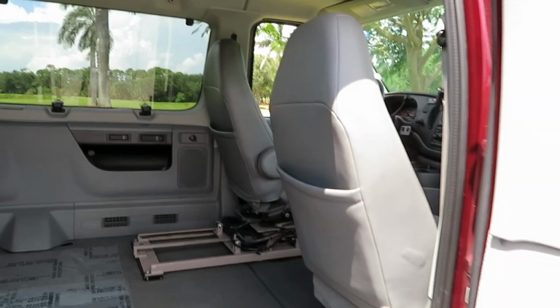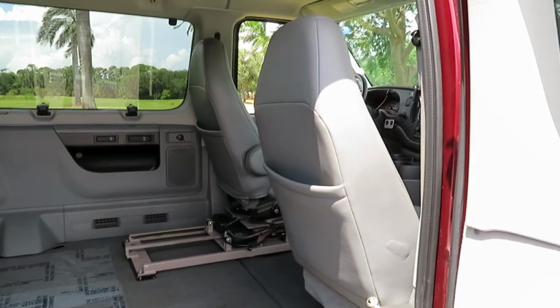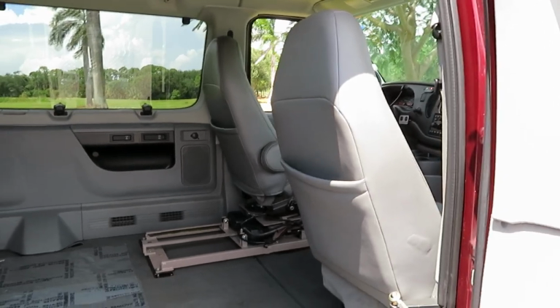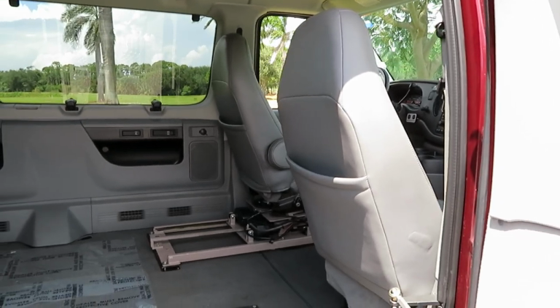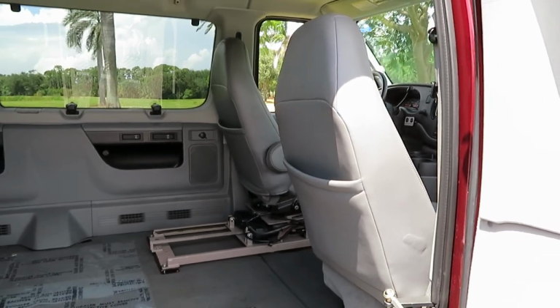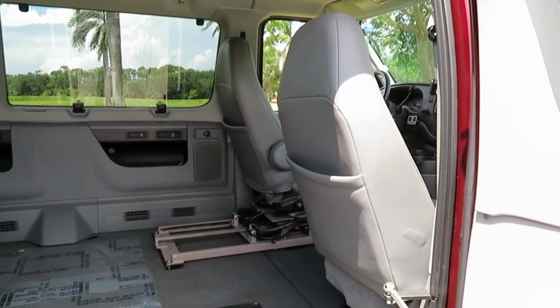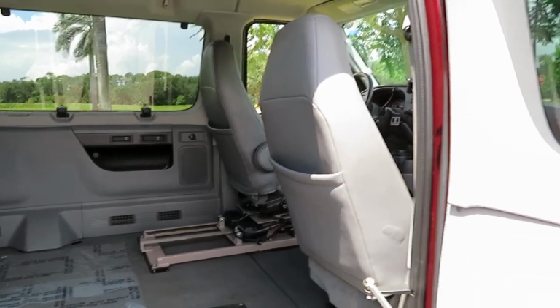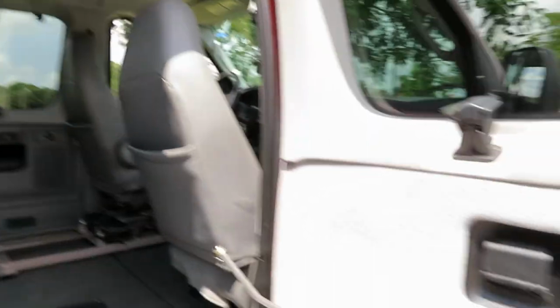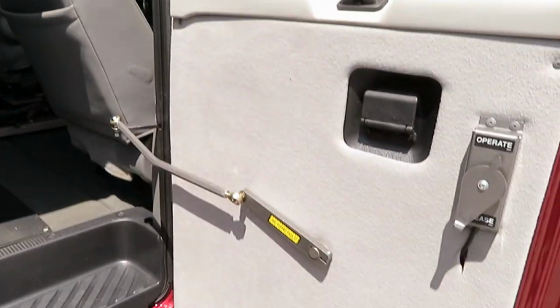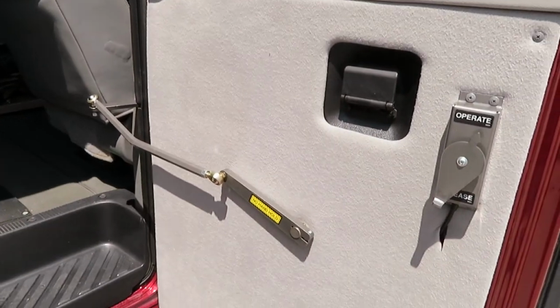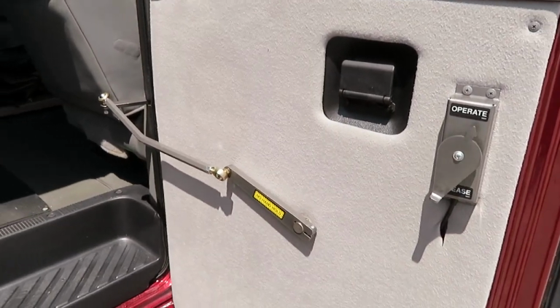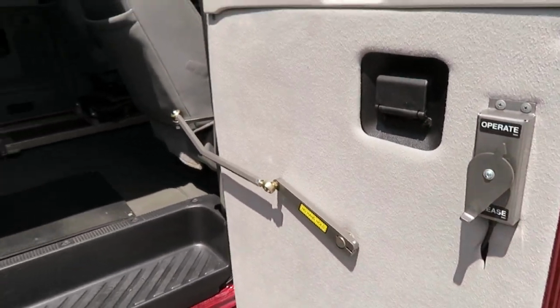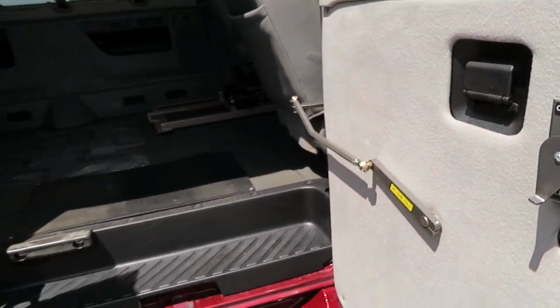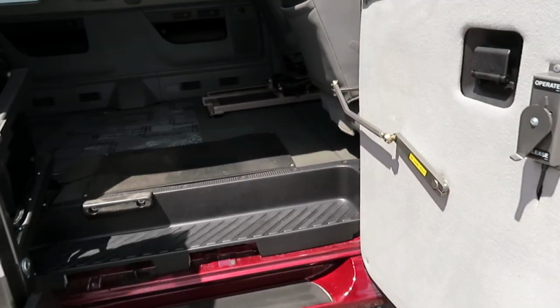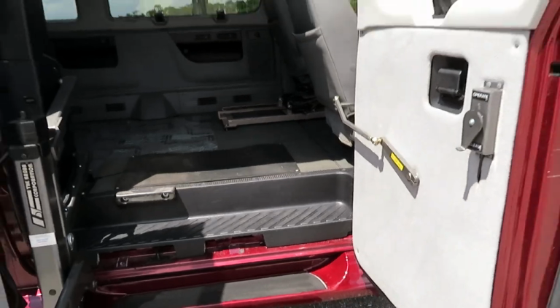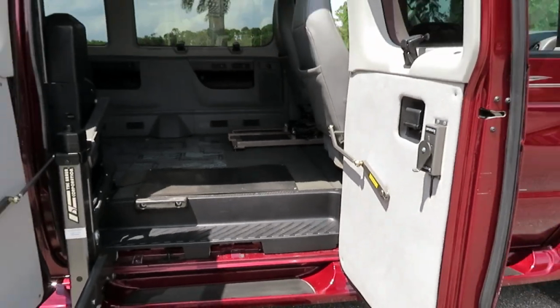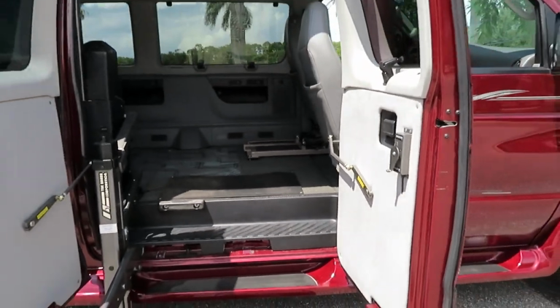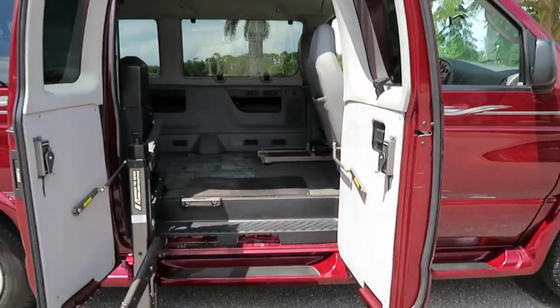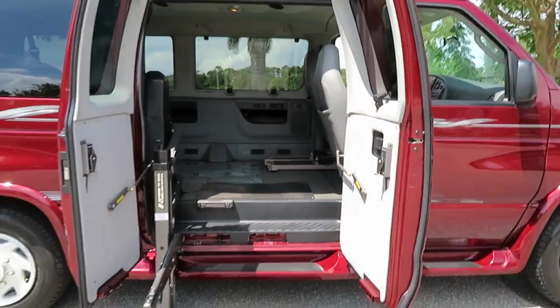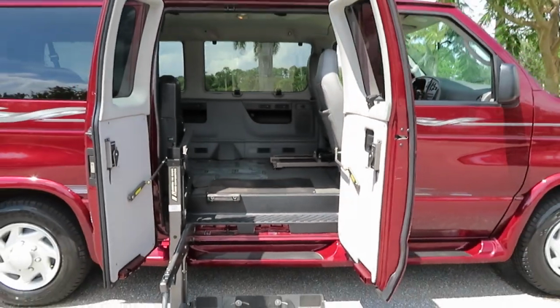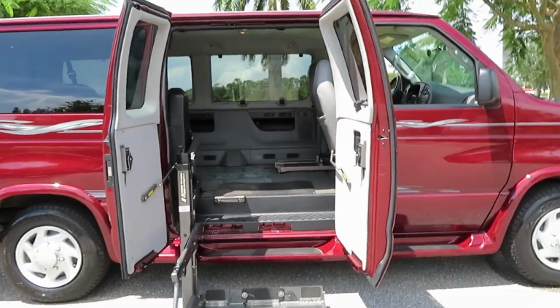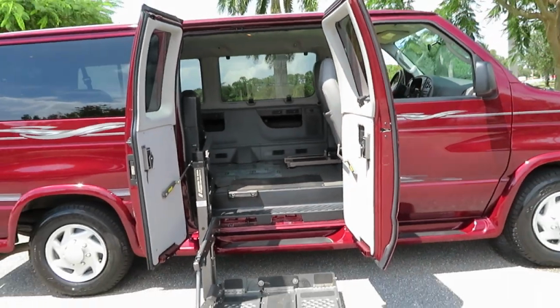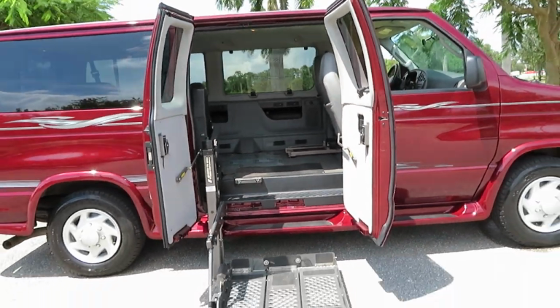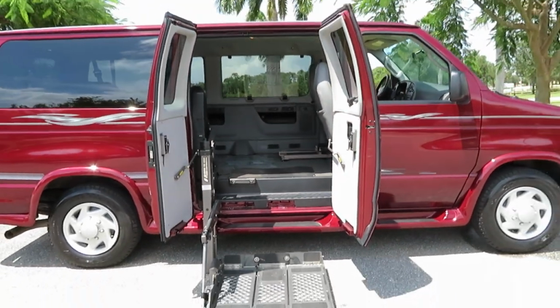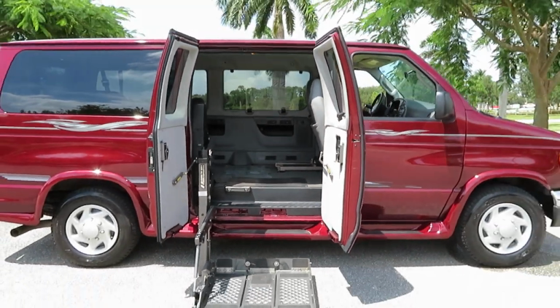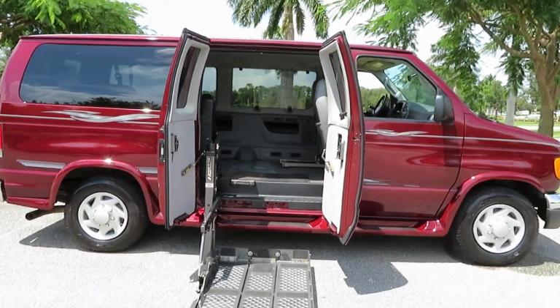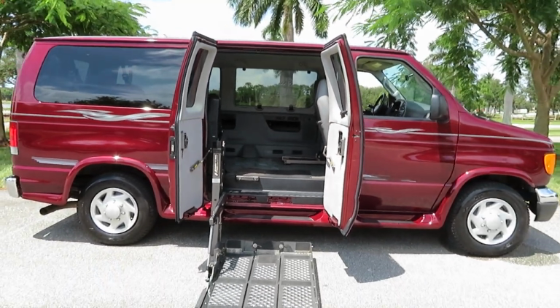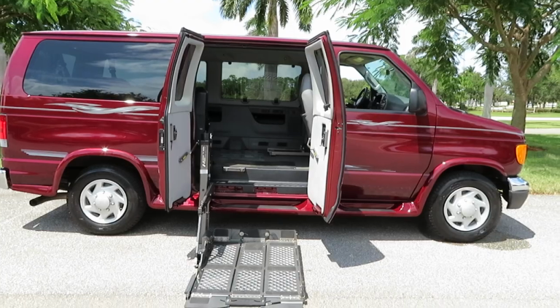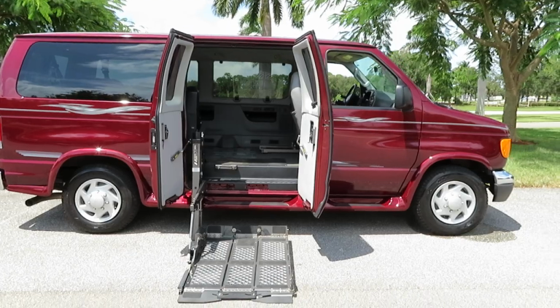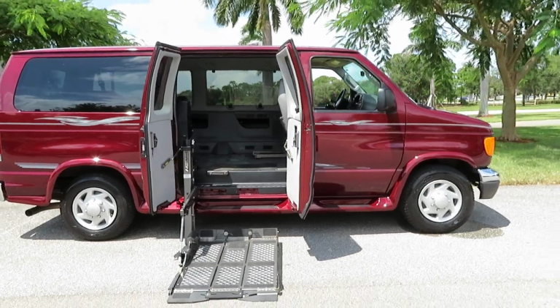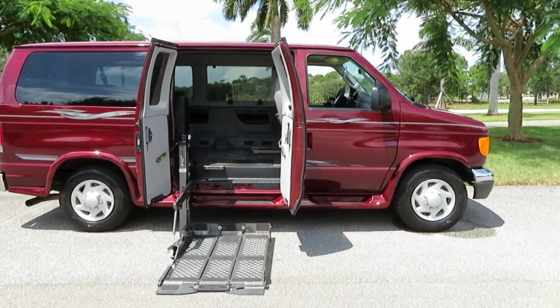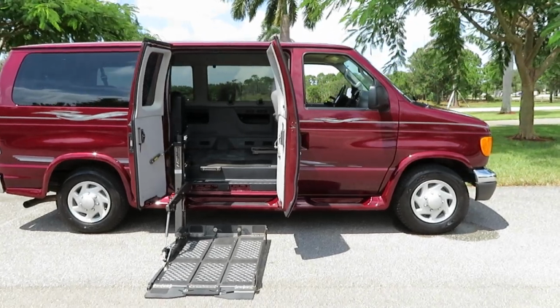This vehicle also has a transfer seat. Hand controls. Power doors. It's got it all. It is all original. Beautiful condition.